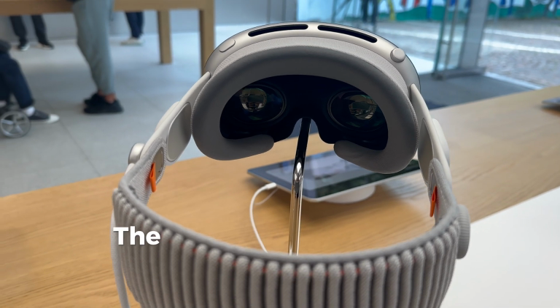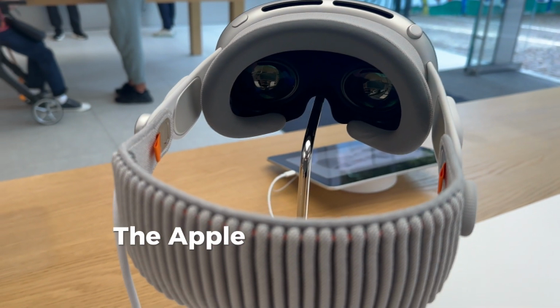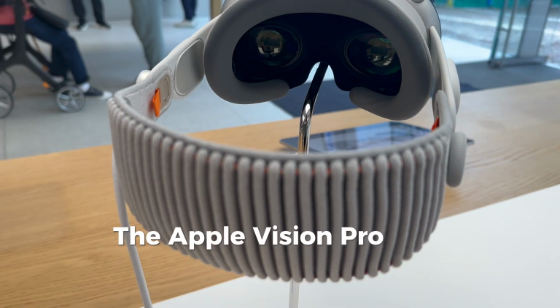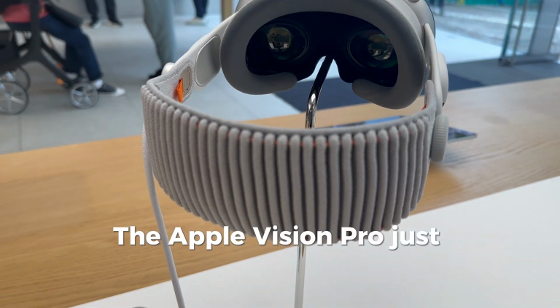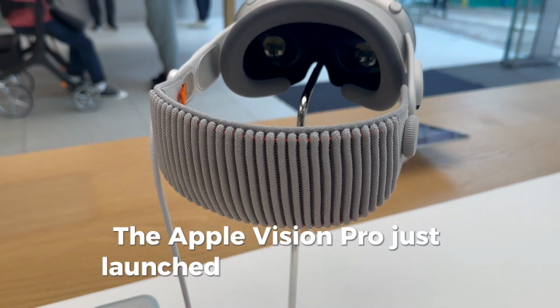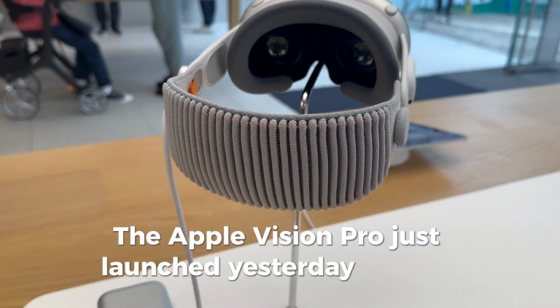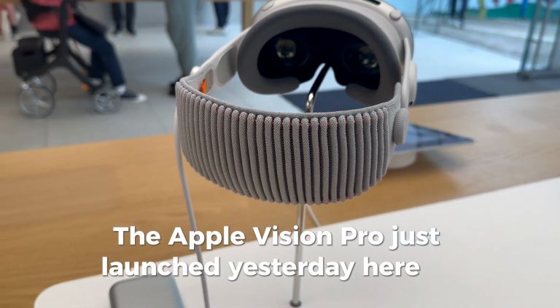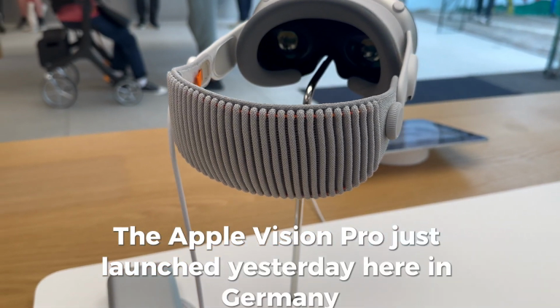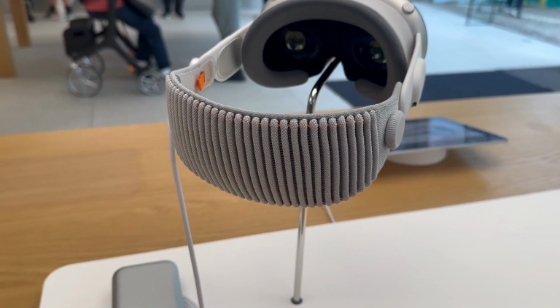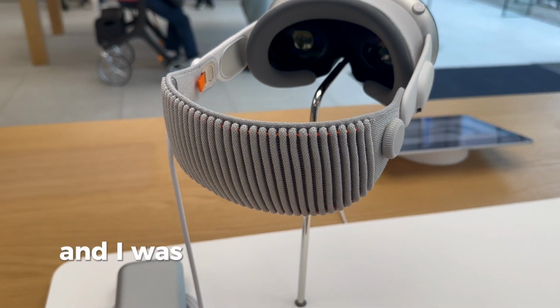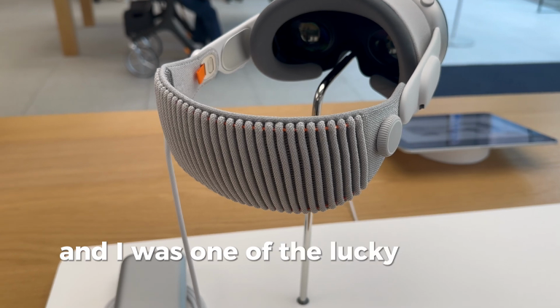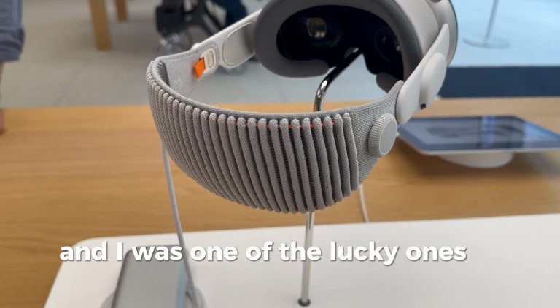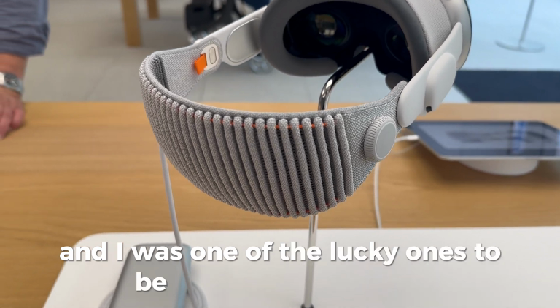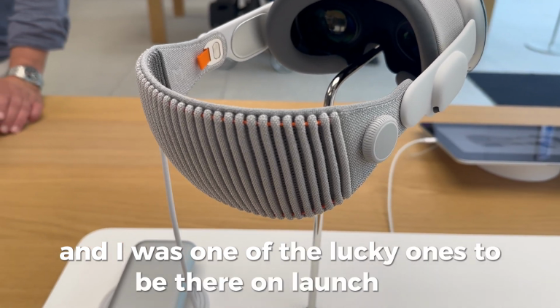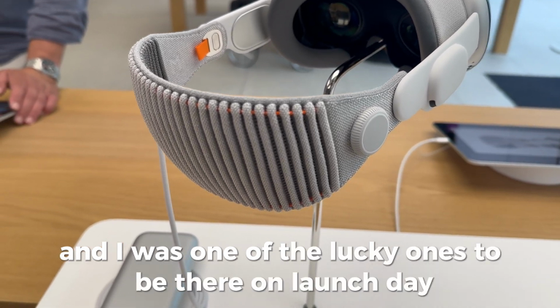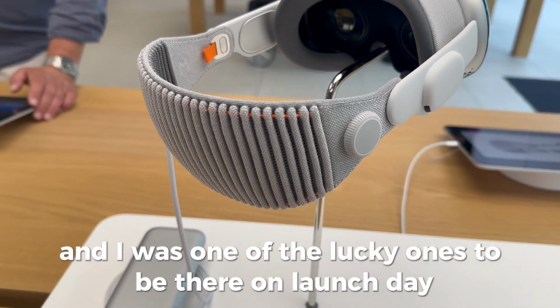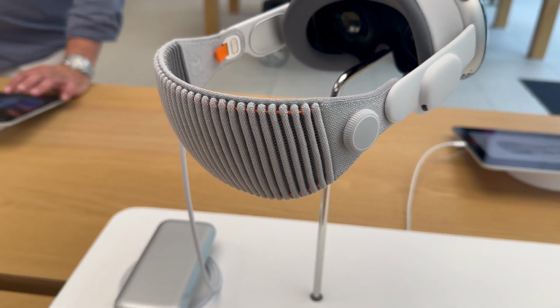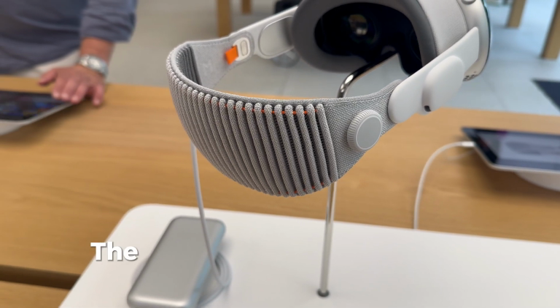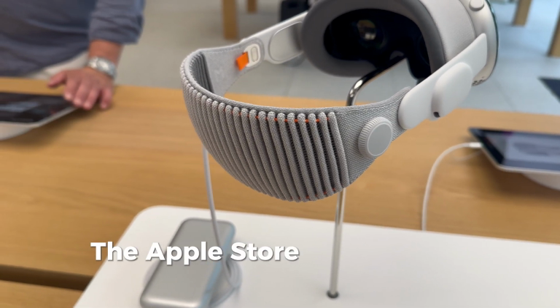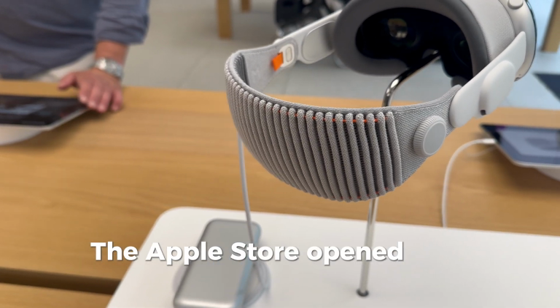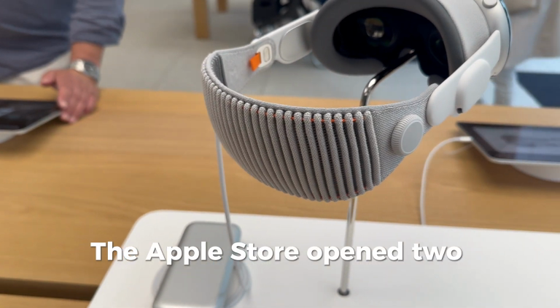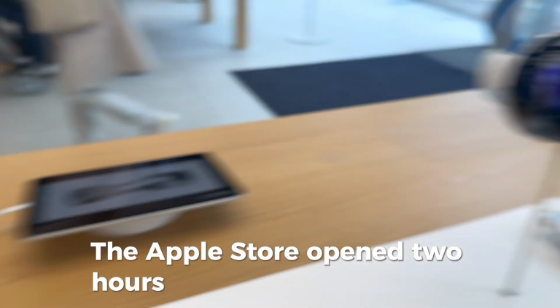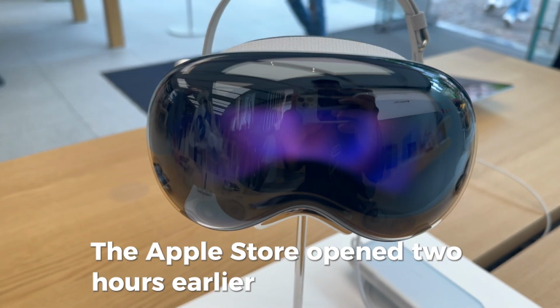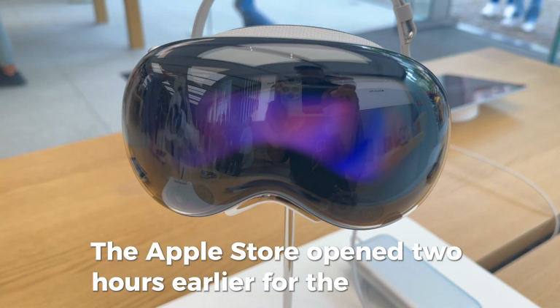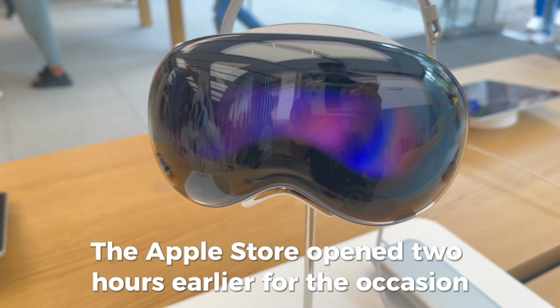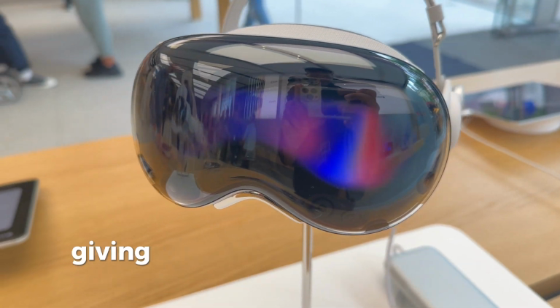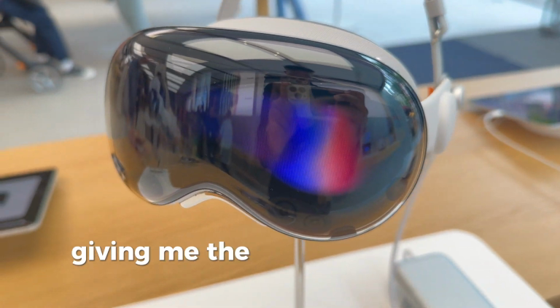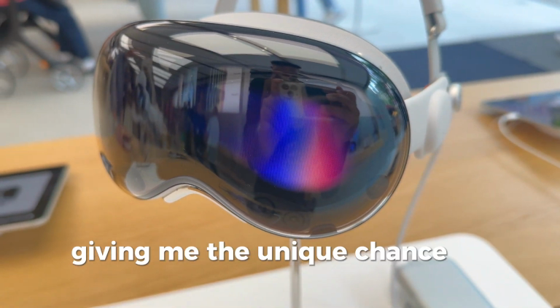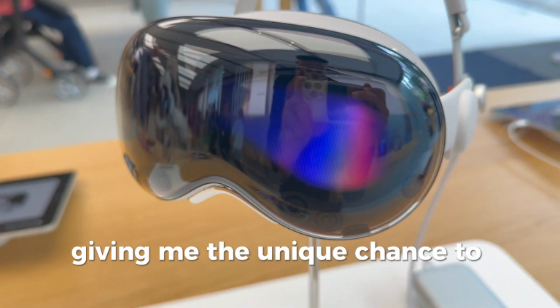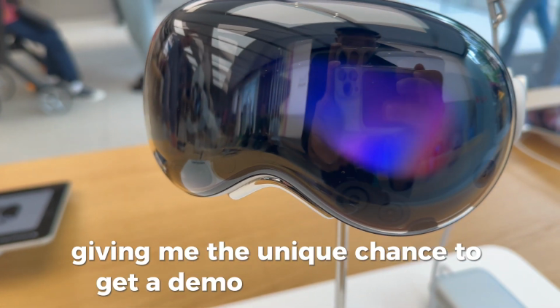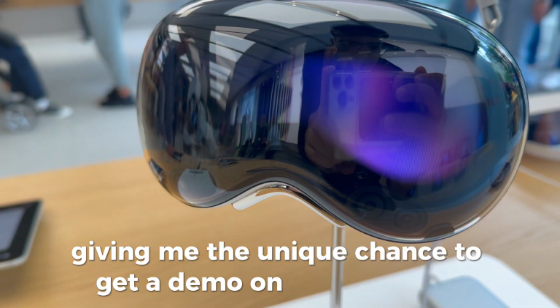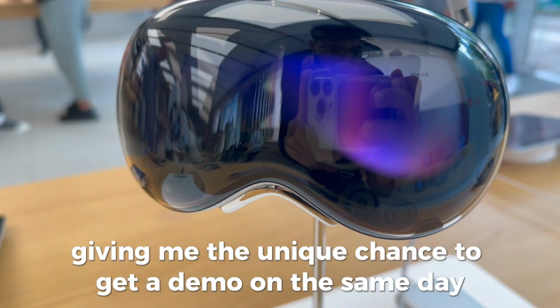The Apple Vision Pro just launched yesterday here in Germany, and I was one of the lucky ones to be there on launch day. The Apple Store opened two hours earlier for the occasion, giving me the unique chance to get a demo on the same day.